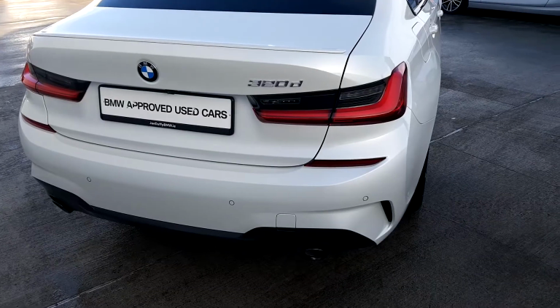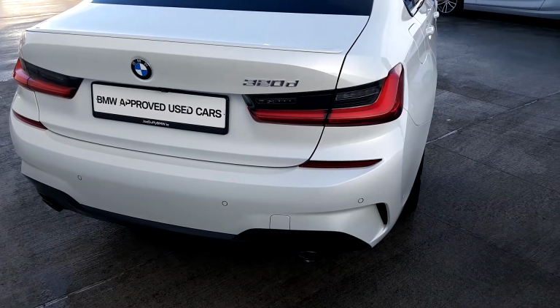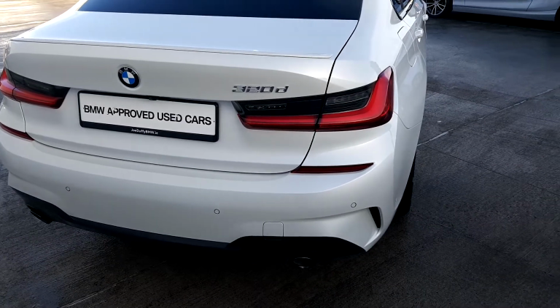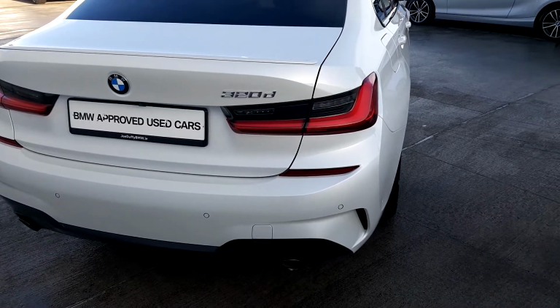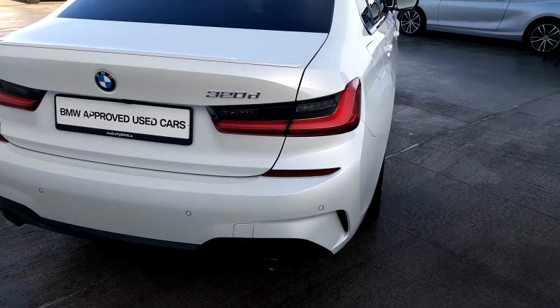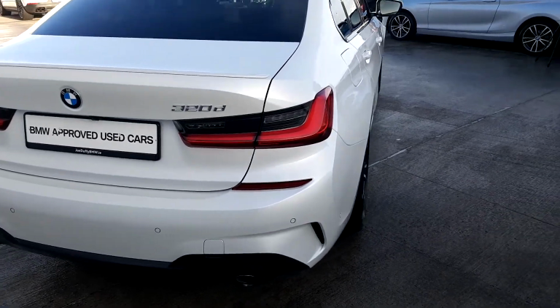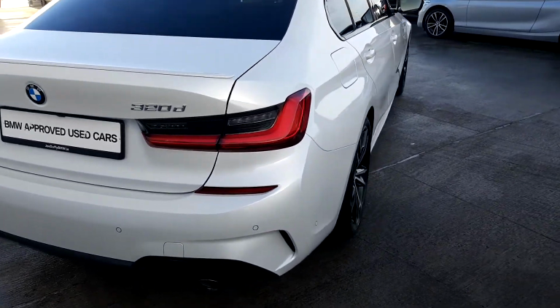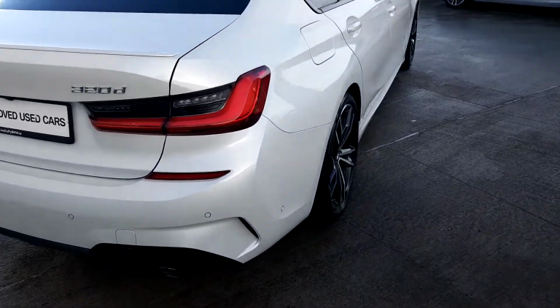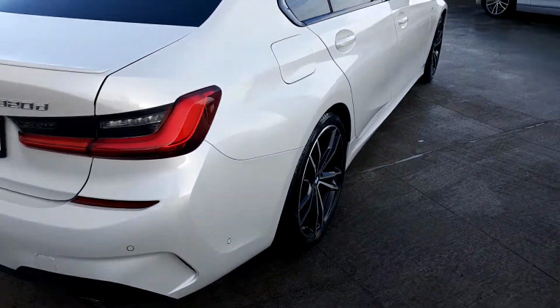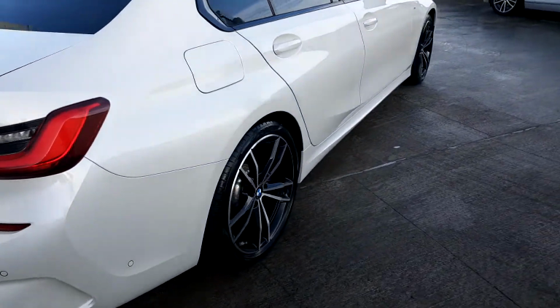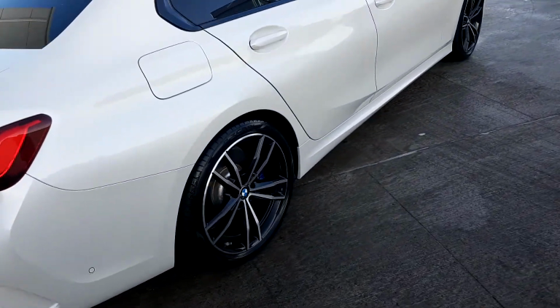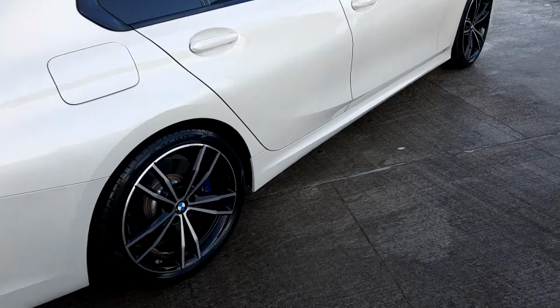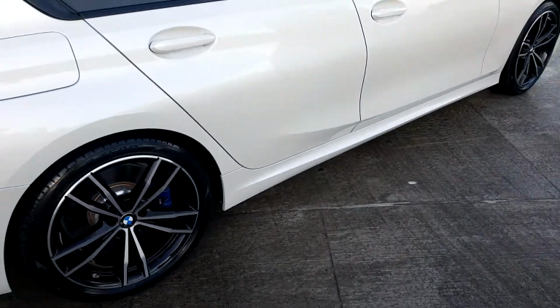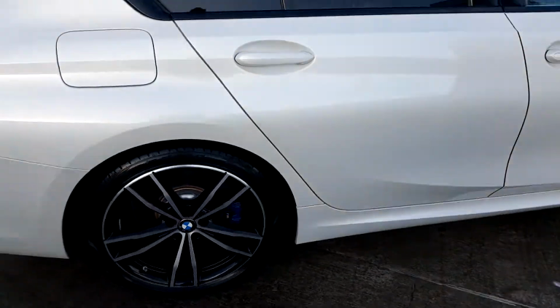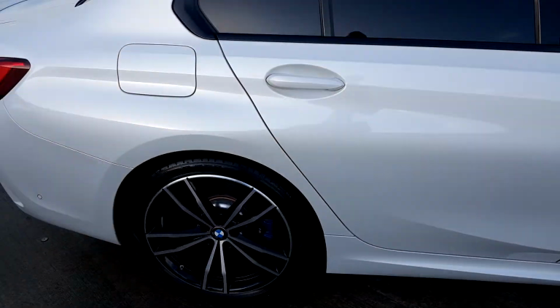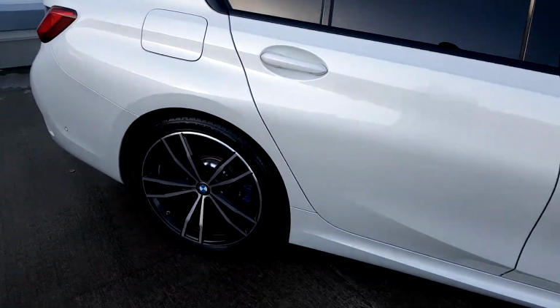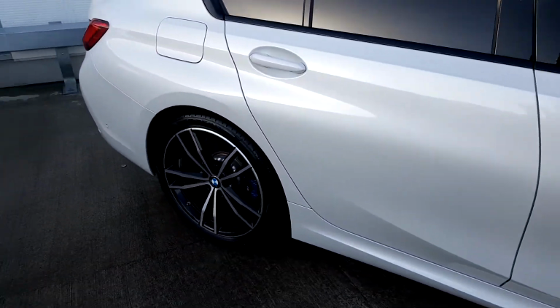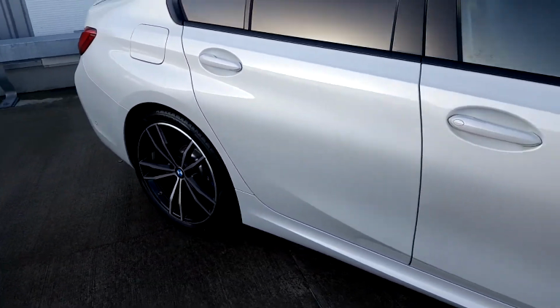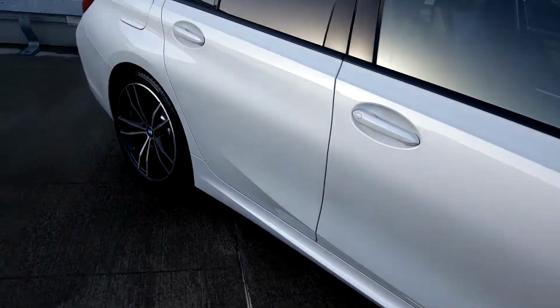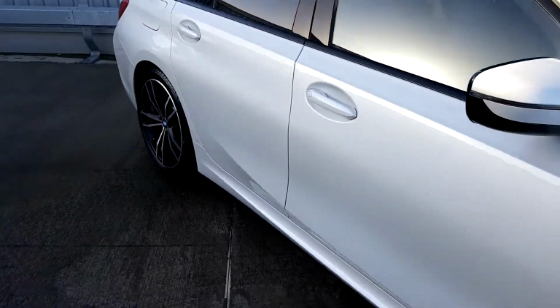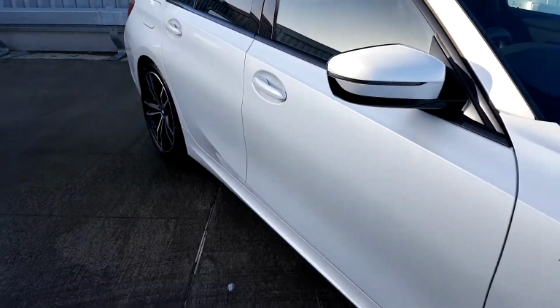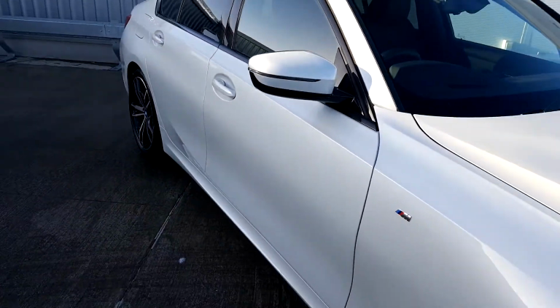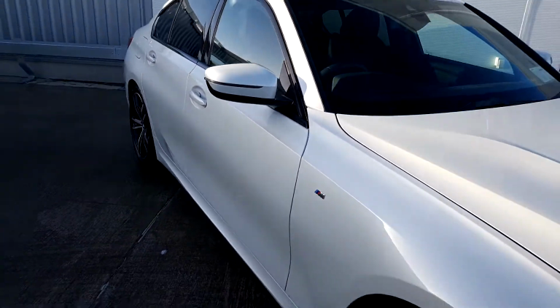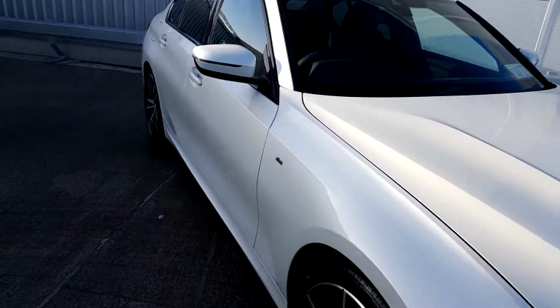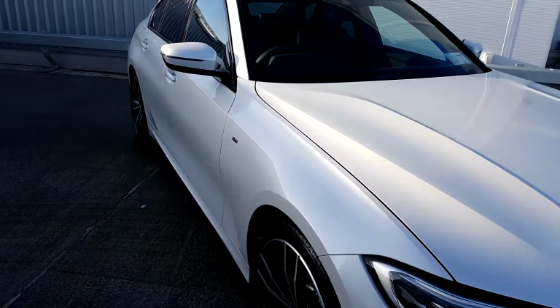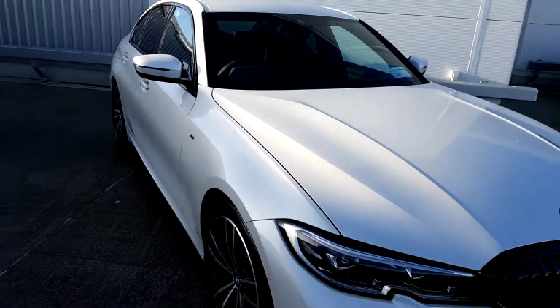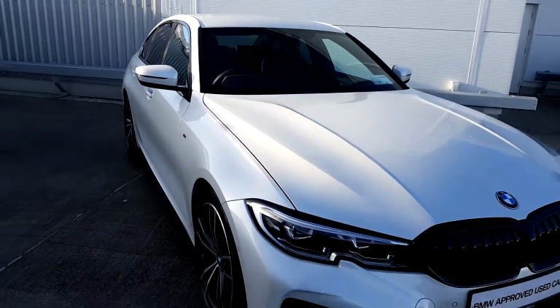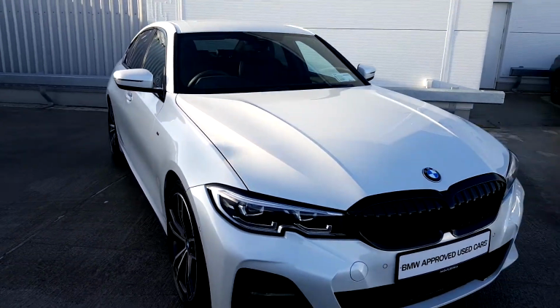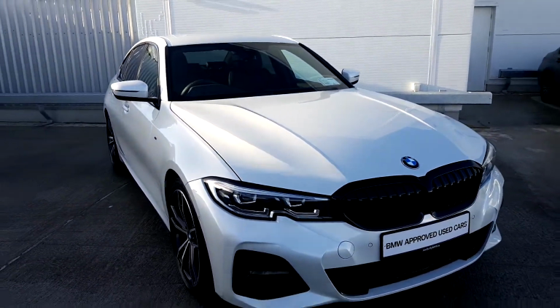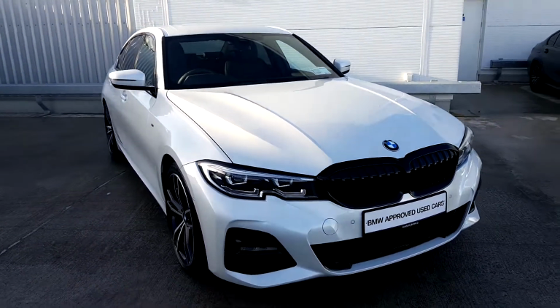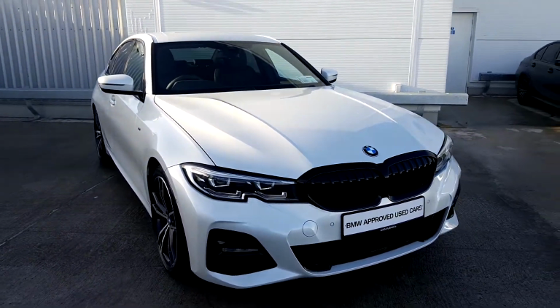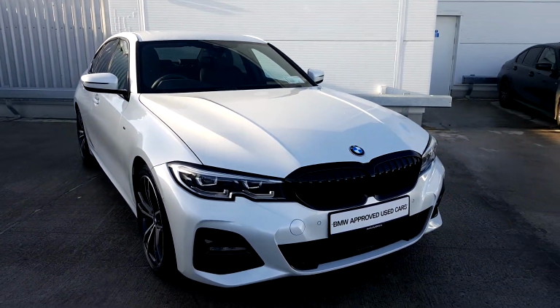It's a 320 diesel which is a 2 litre engine with 190 brake horsepower. If you'd like to arrange a test drive or a viewing of this car, please just give us a call on 01864 7777.